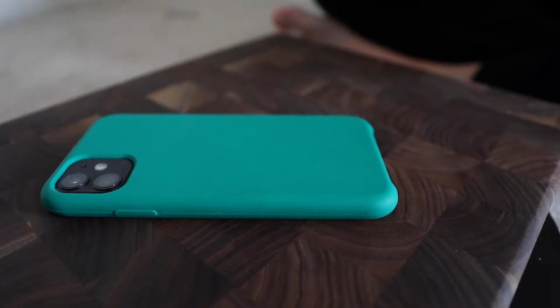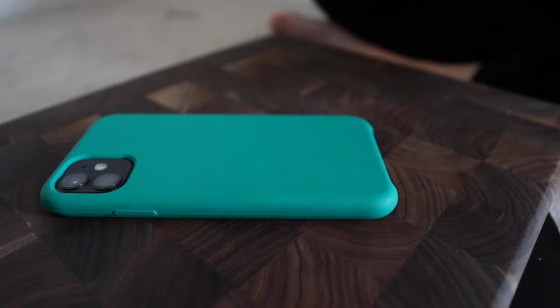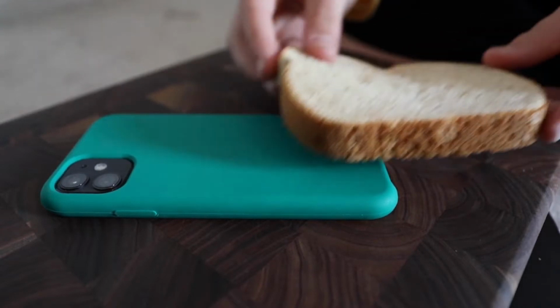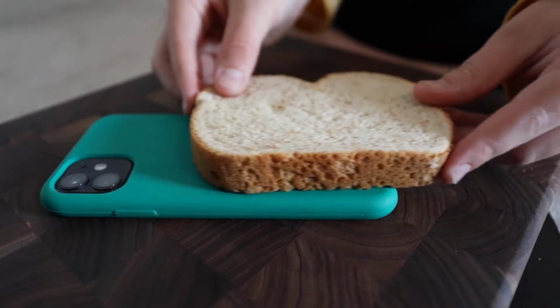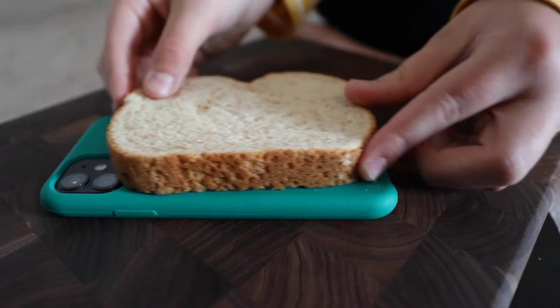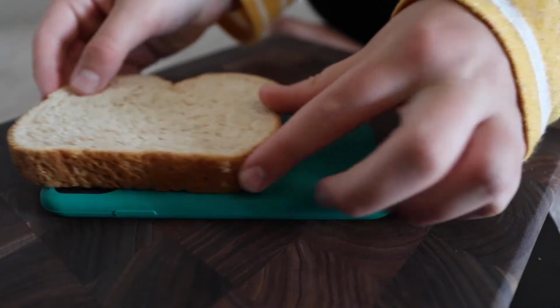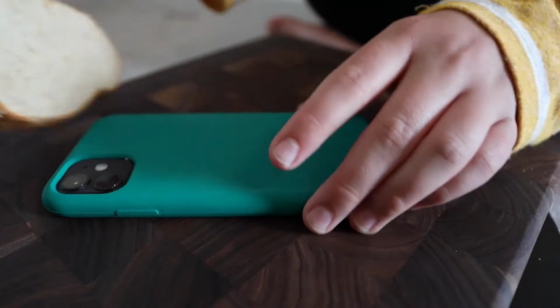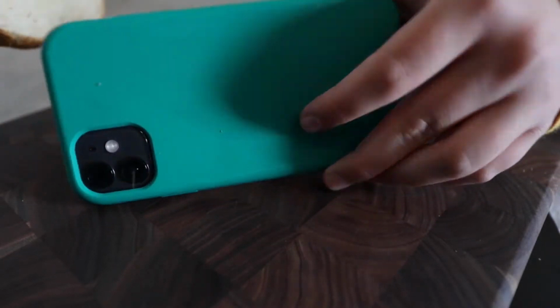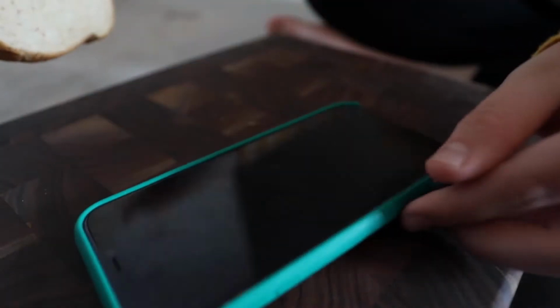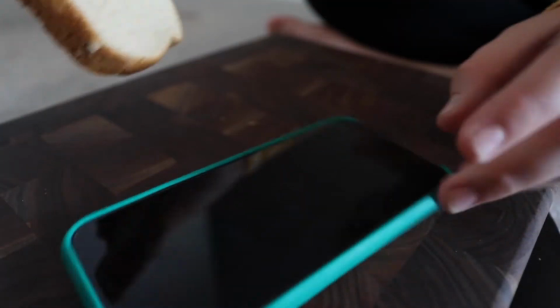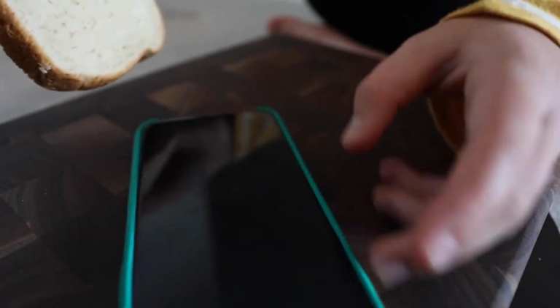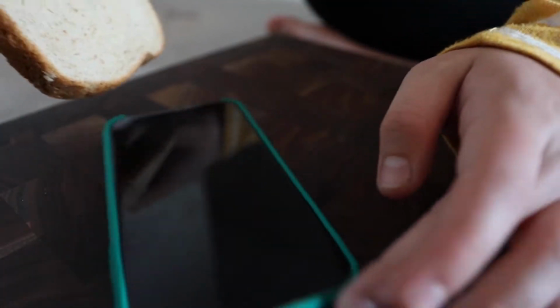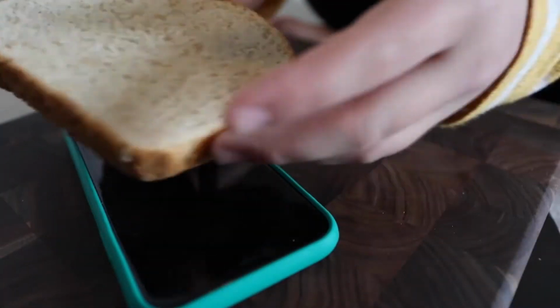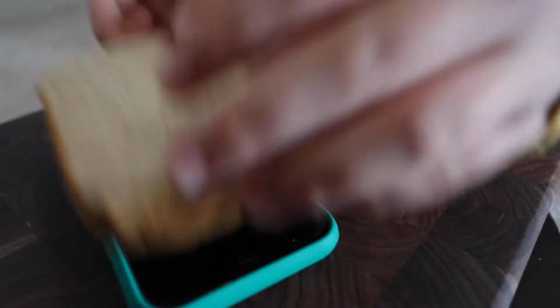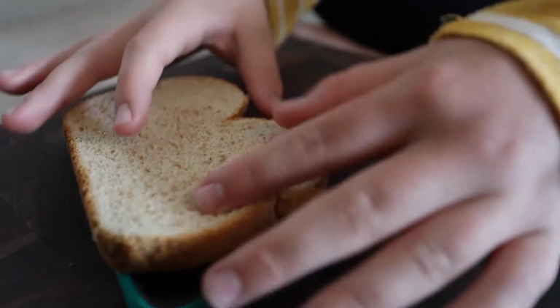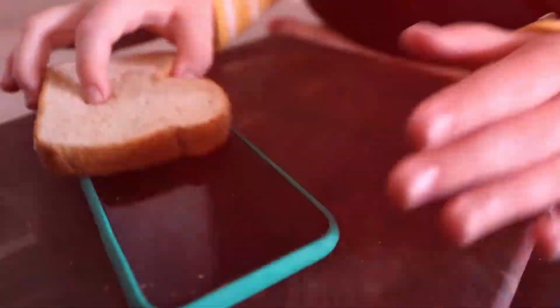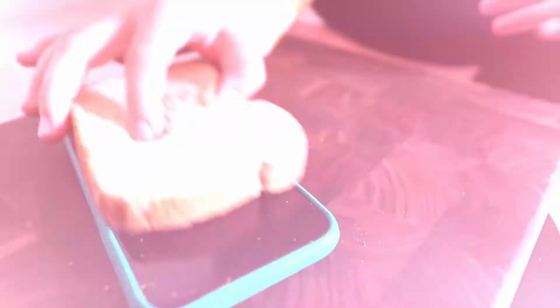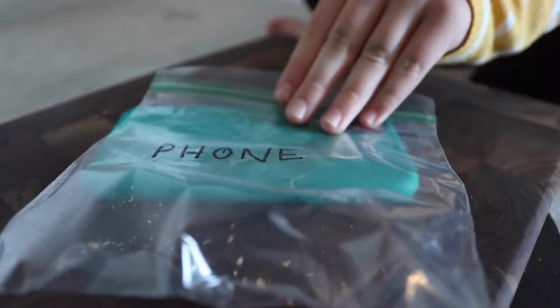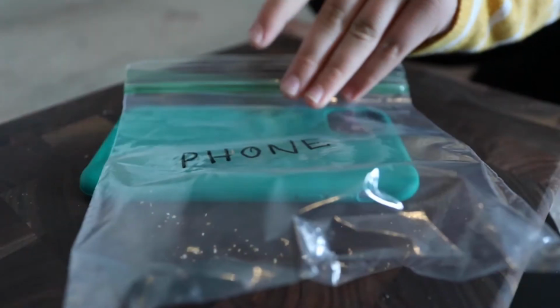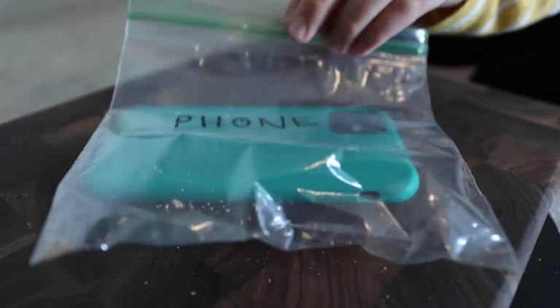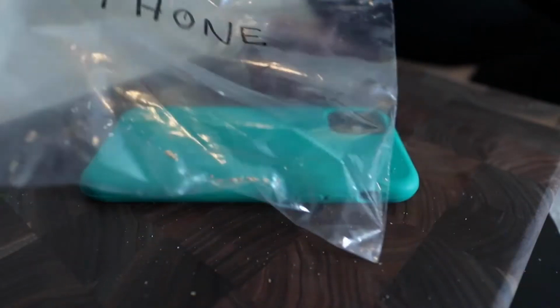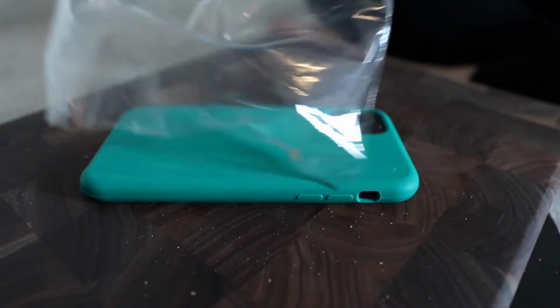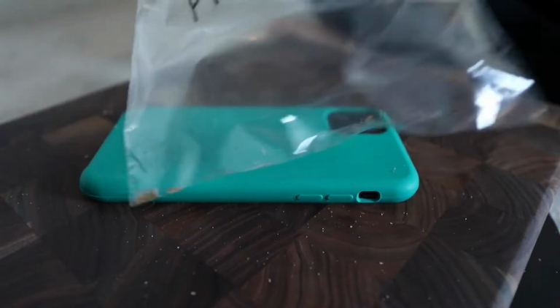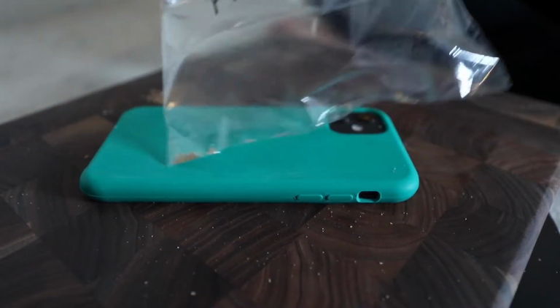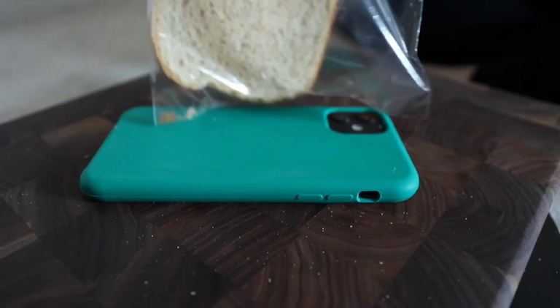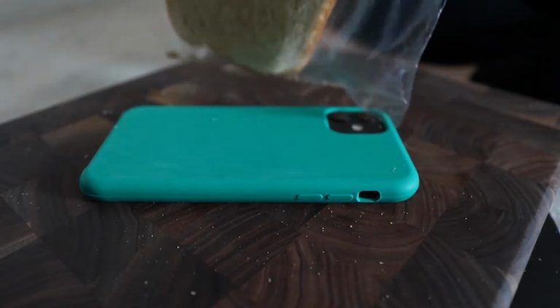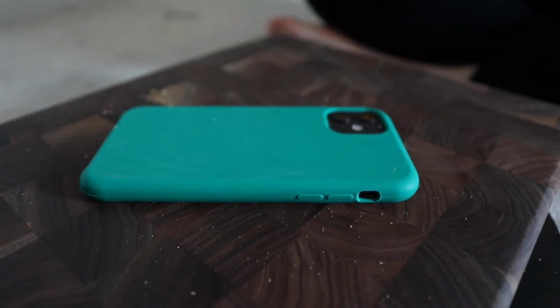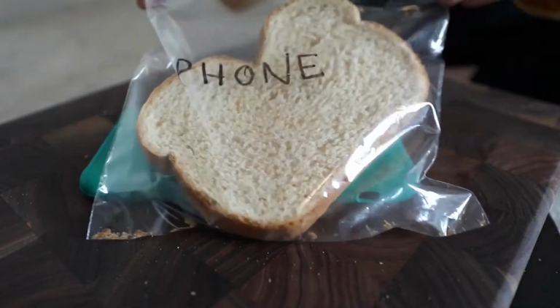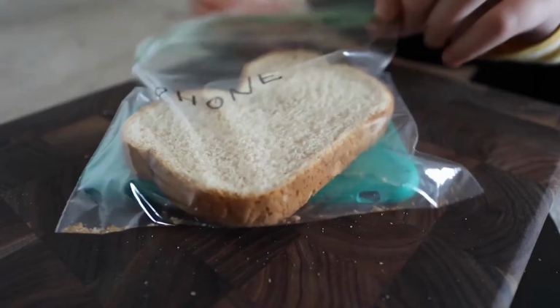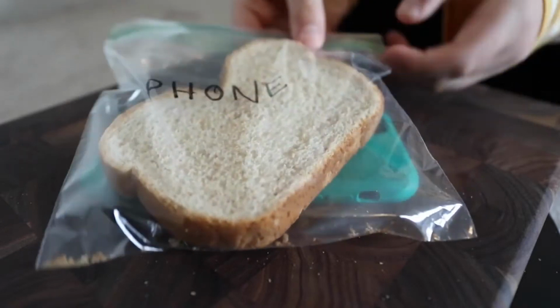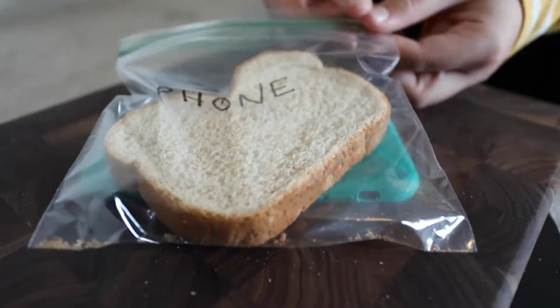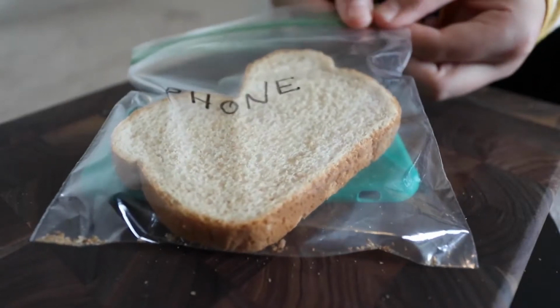For the third test, let's see how clean your phone is. Touch the bread with a phone, add it to the bag, and label the bag 'Phone.' You can also try it with your computer or laptop.